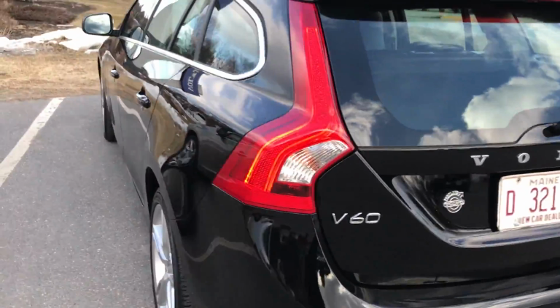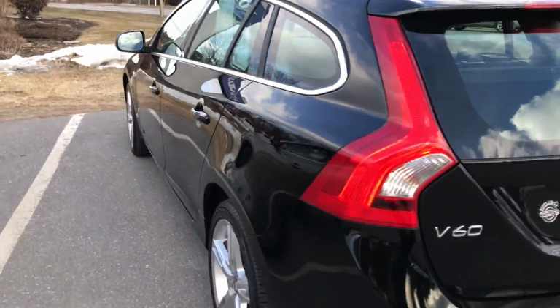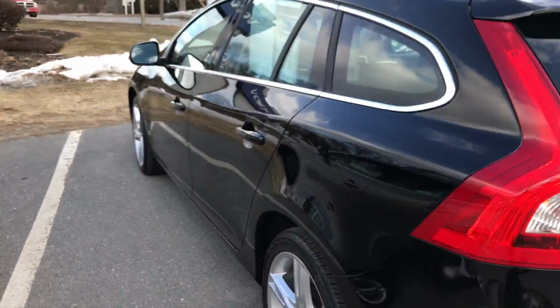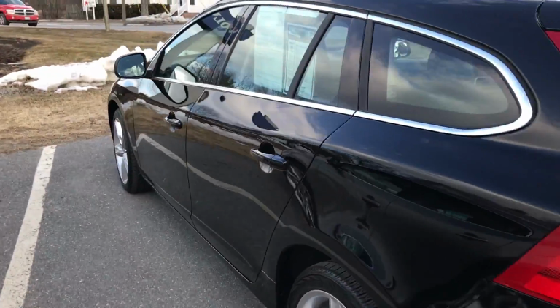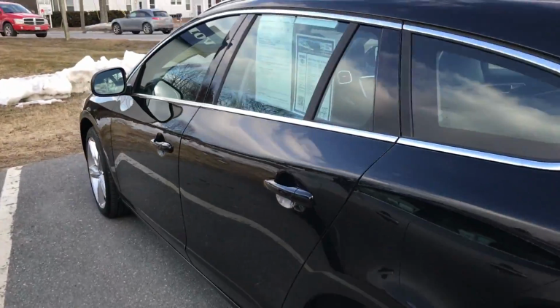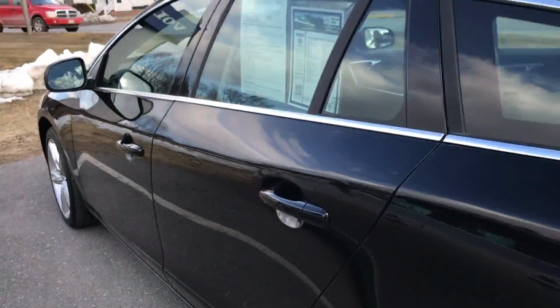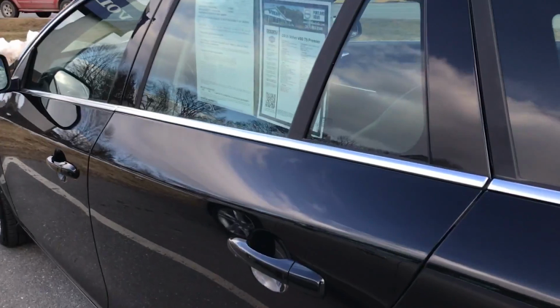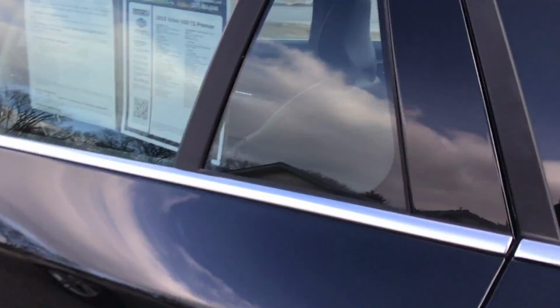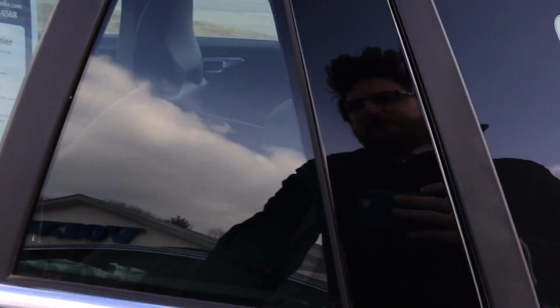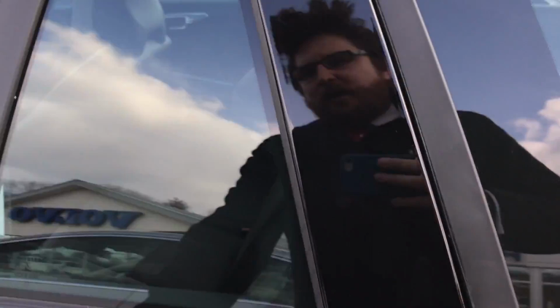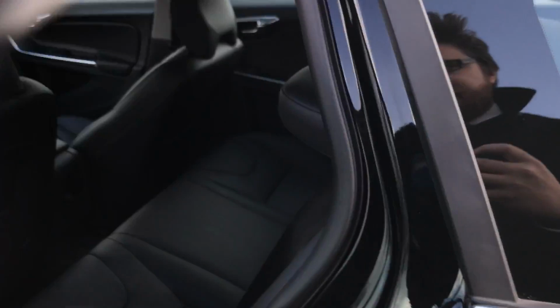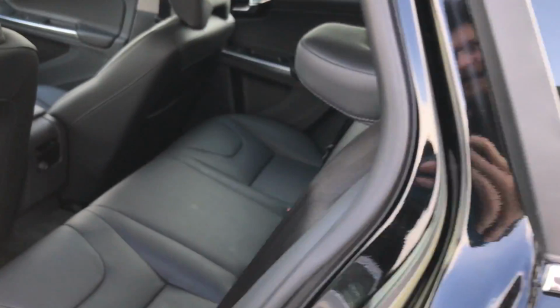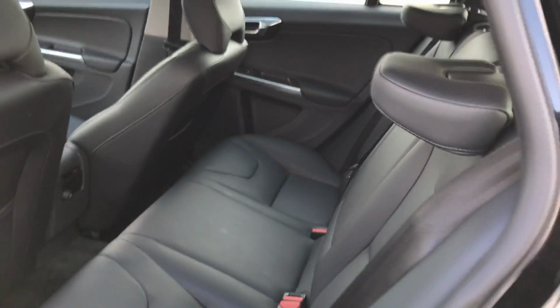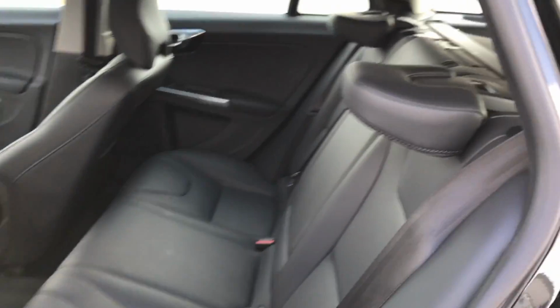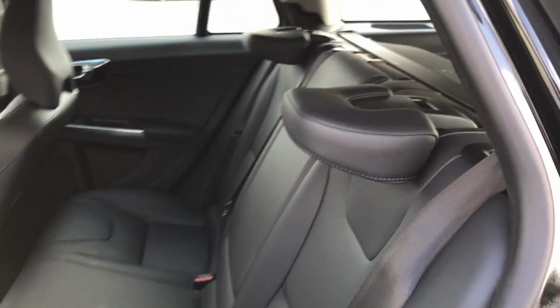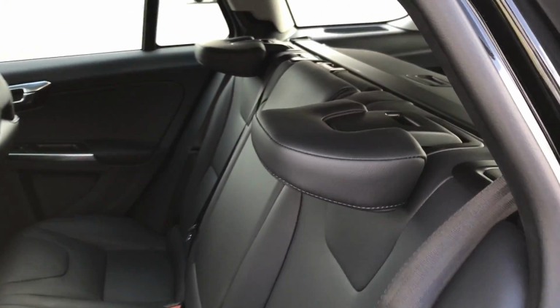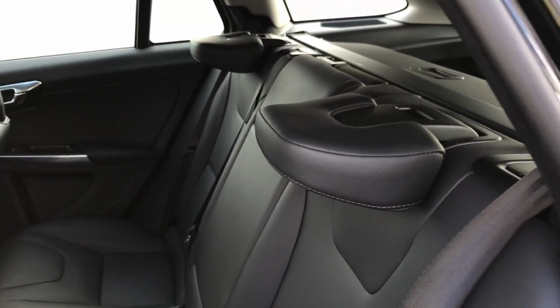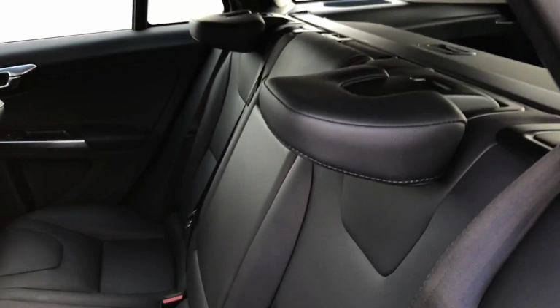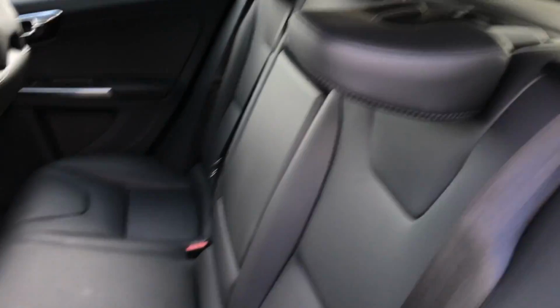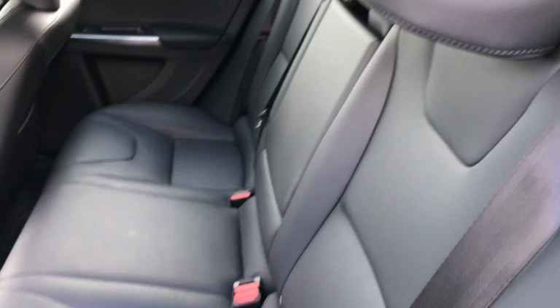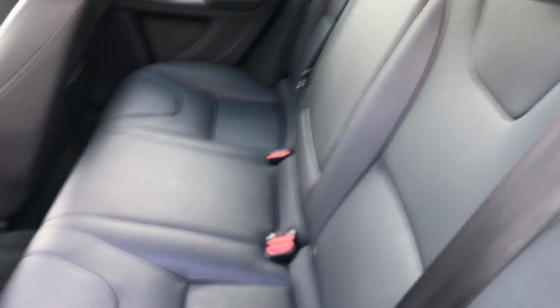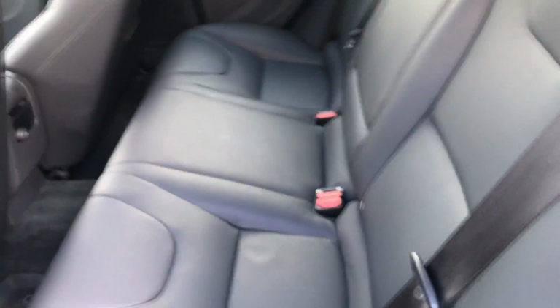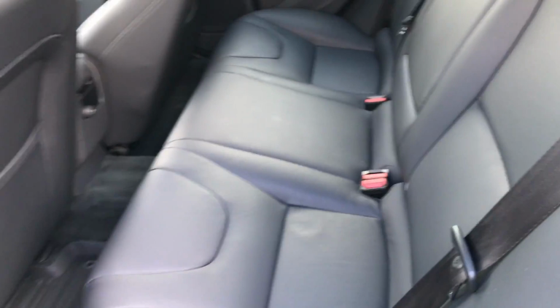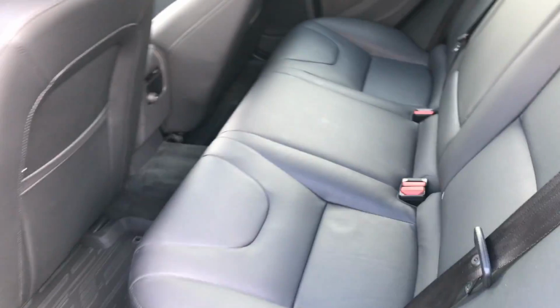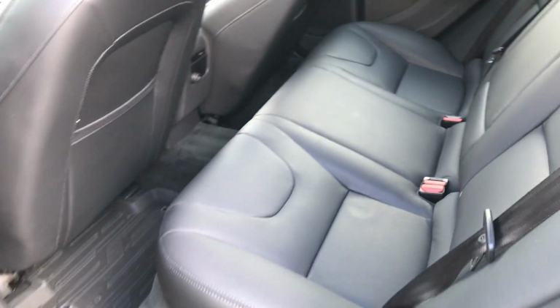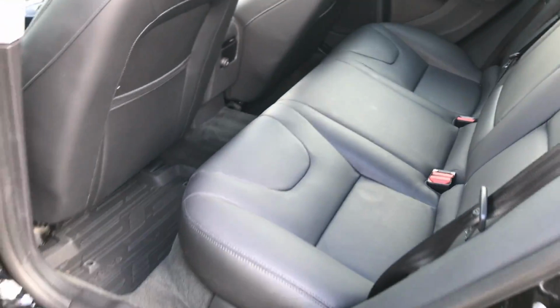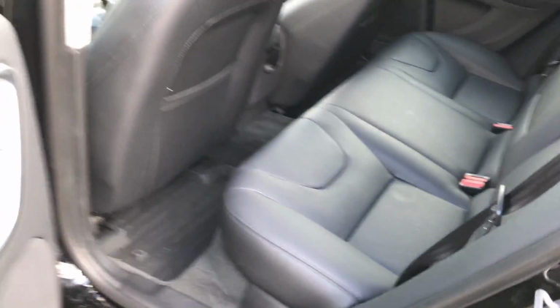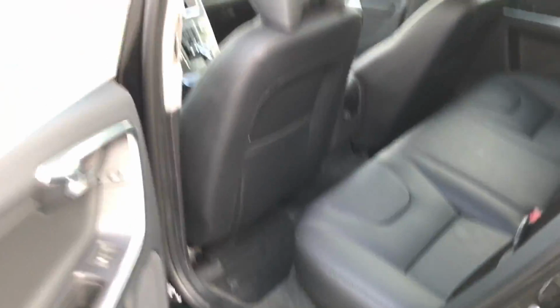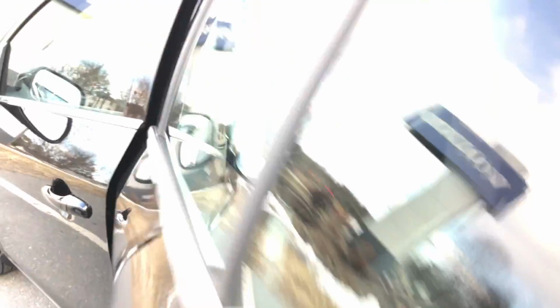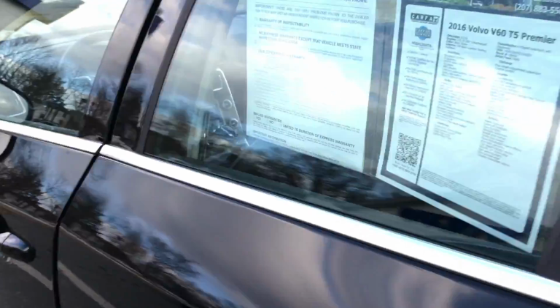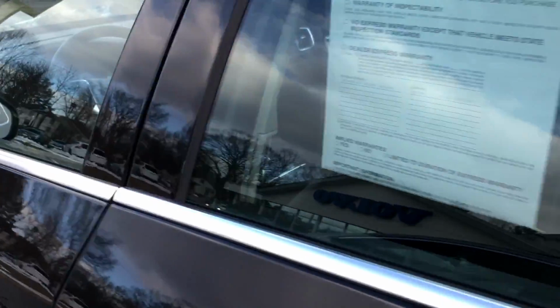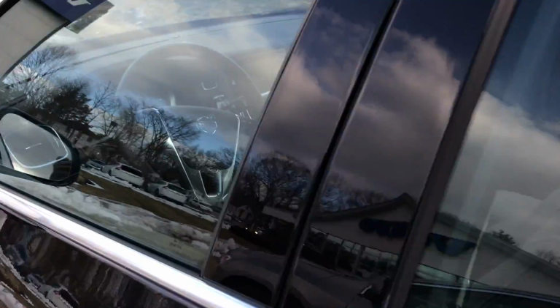Coming around the side, it does have keyless entry — so you walk up to the car with the key in your pocket and the doors will unlock. Beautiful black leather interior, and it also looks like no one sat in it. Very, very clean all around.